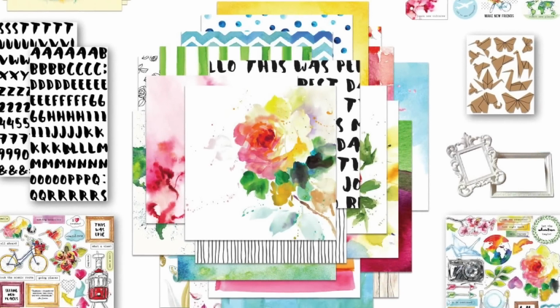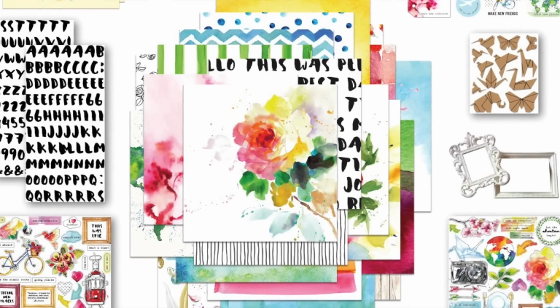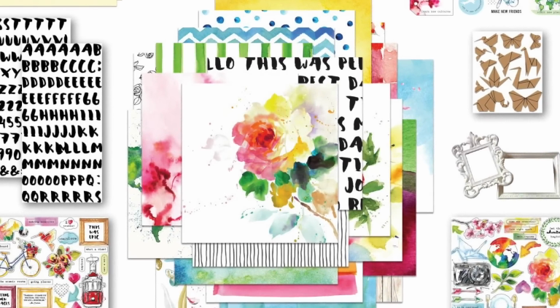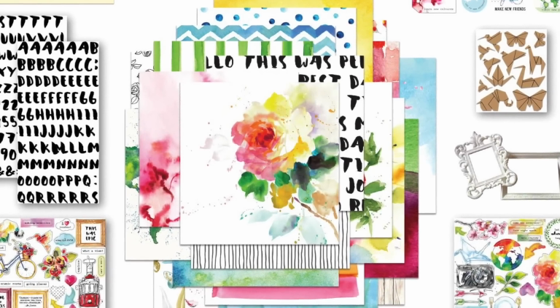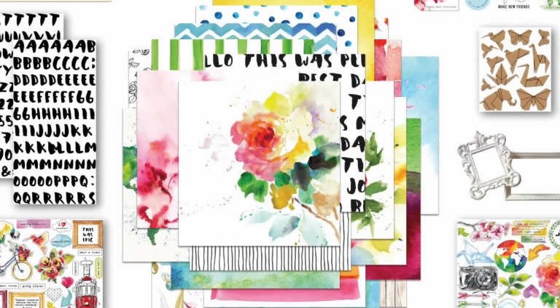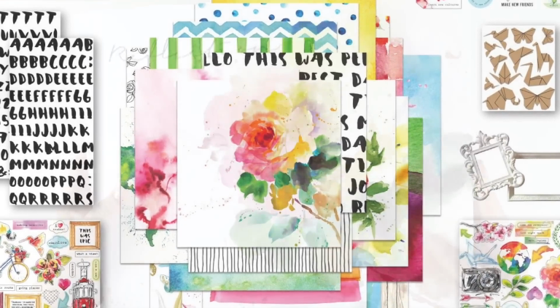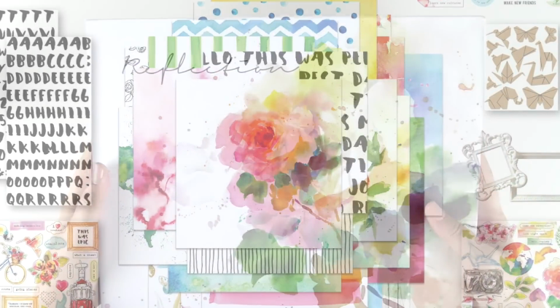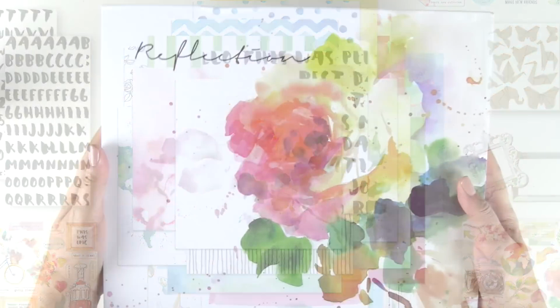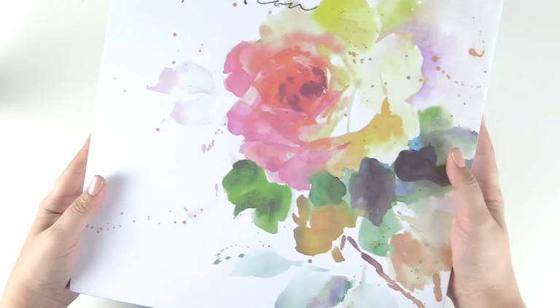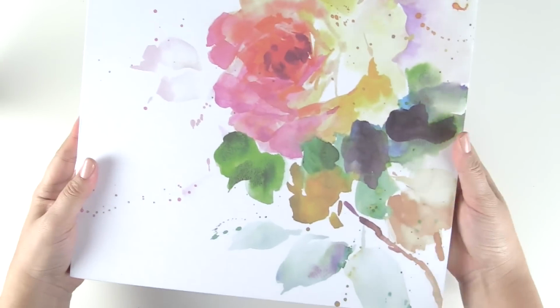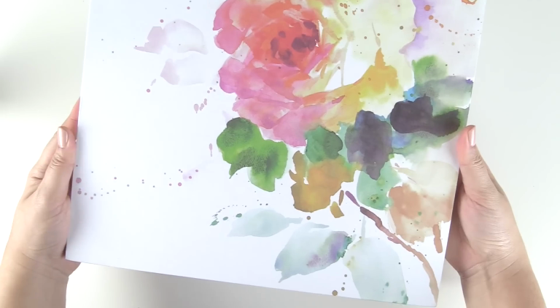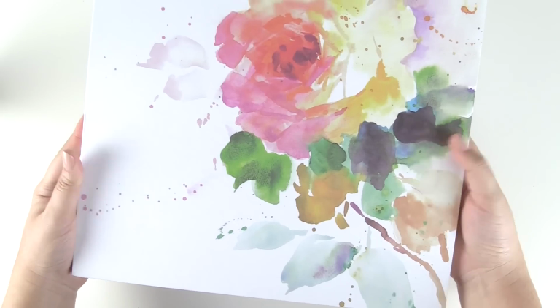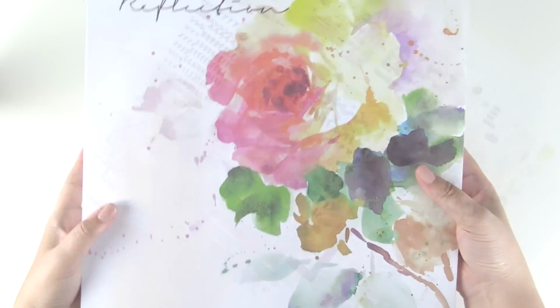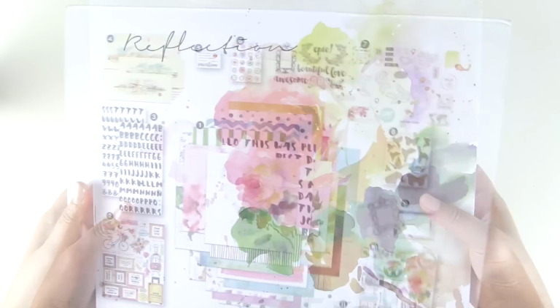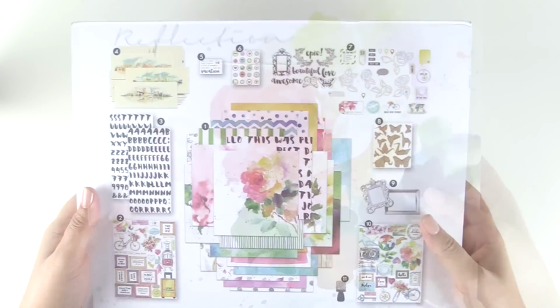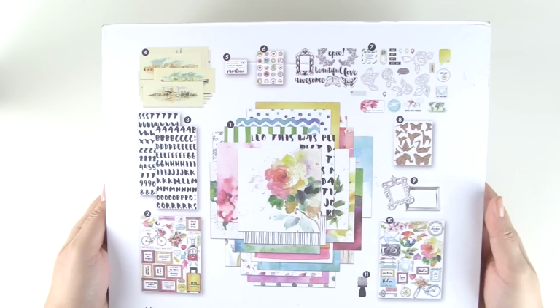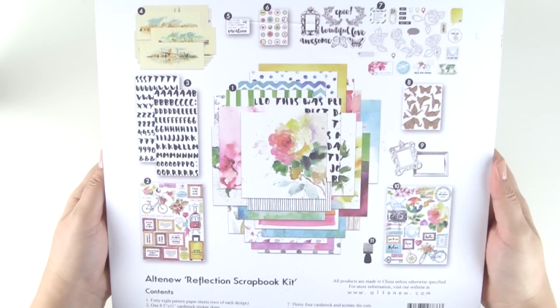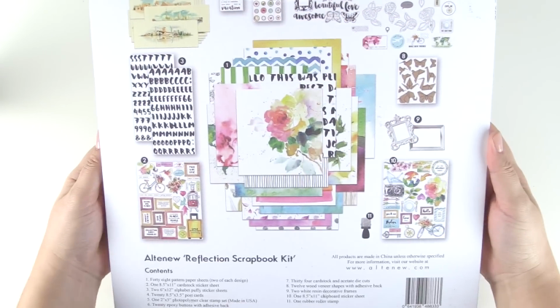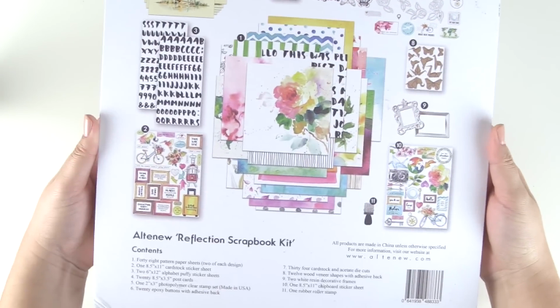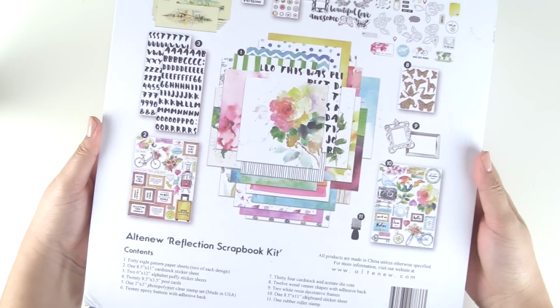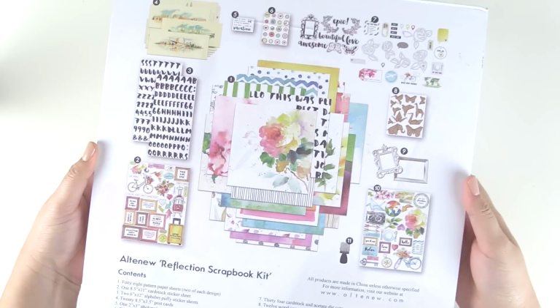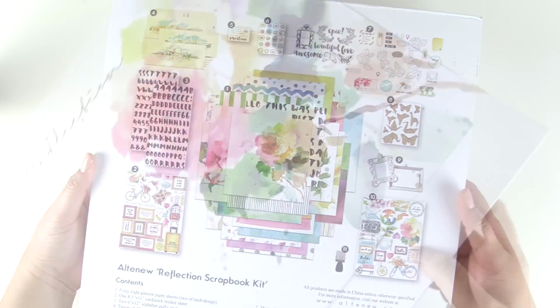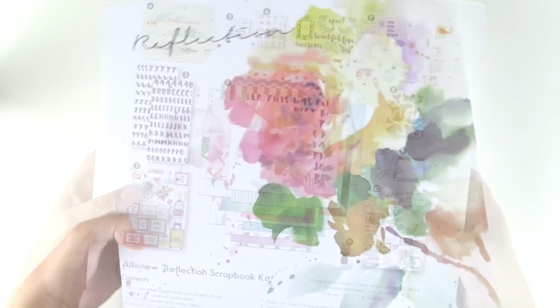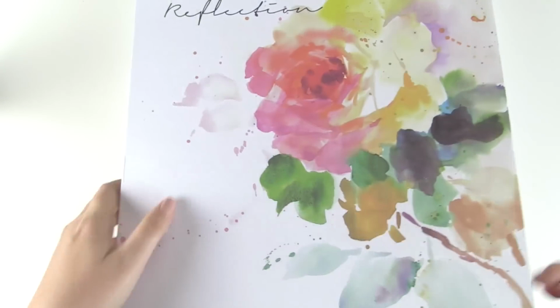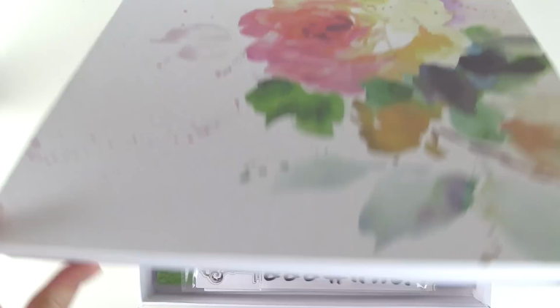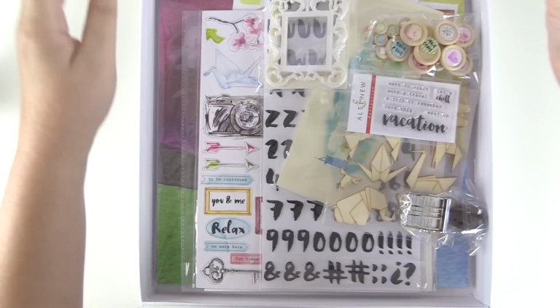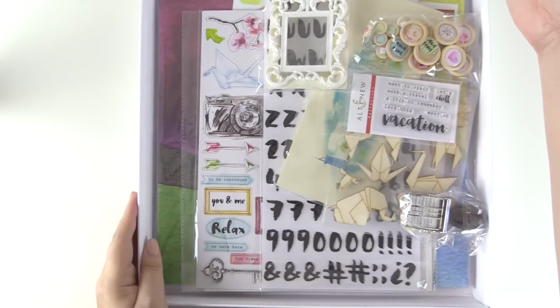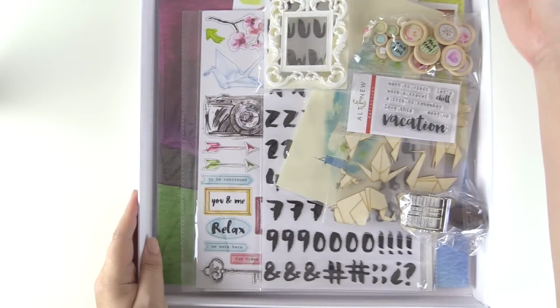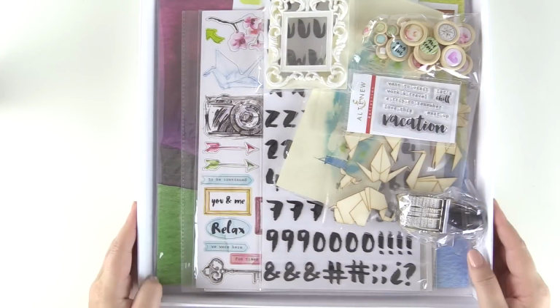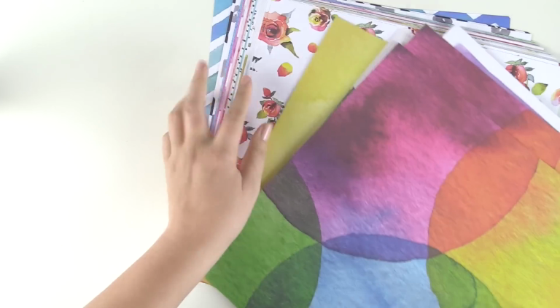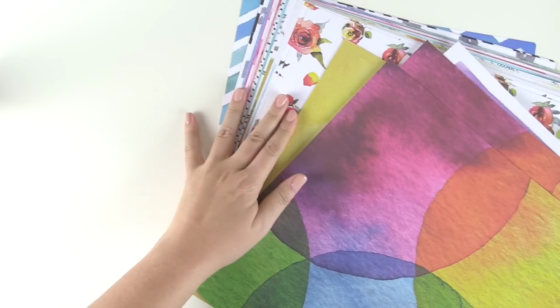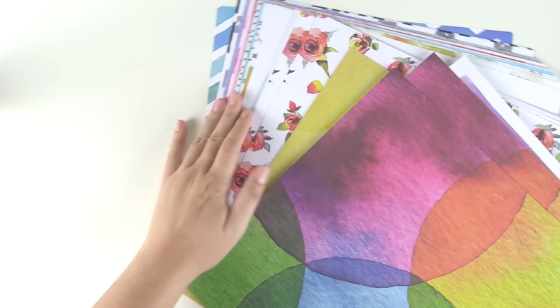Introducing Altenew's Reflection Scrapbook Kit. The bright and vibrant colors in this kit will take you back to all those happy moments captured at home or abroad.